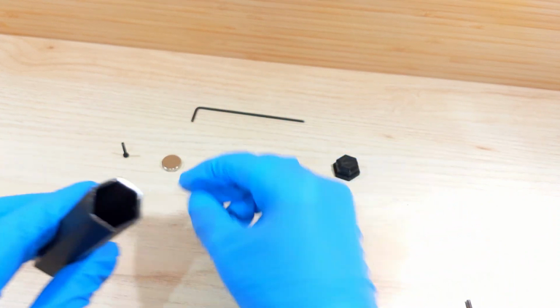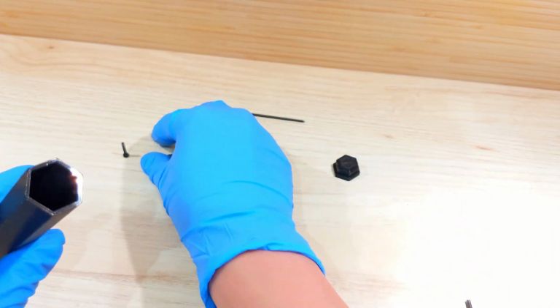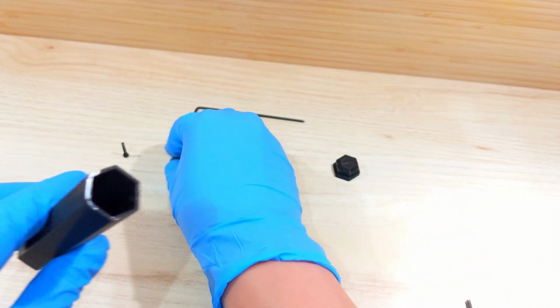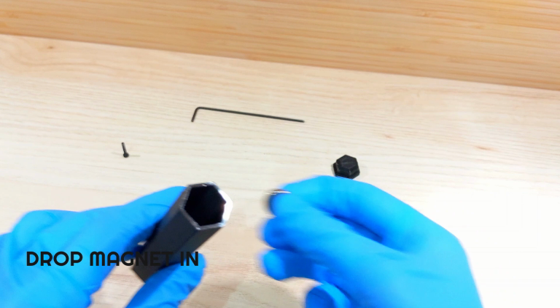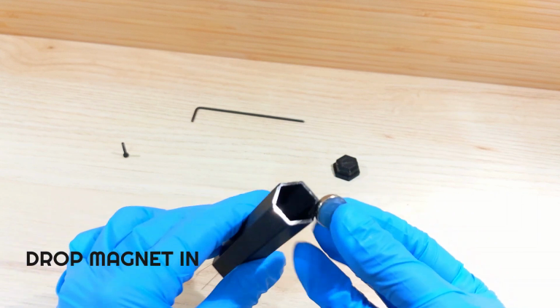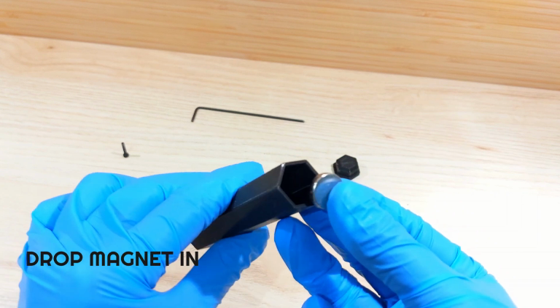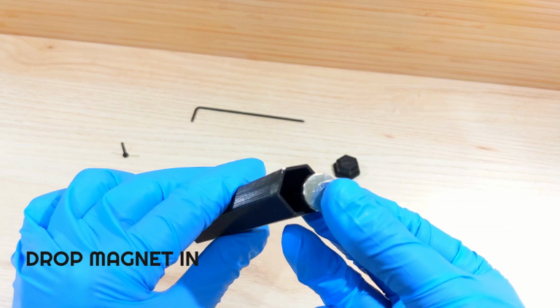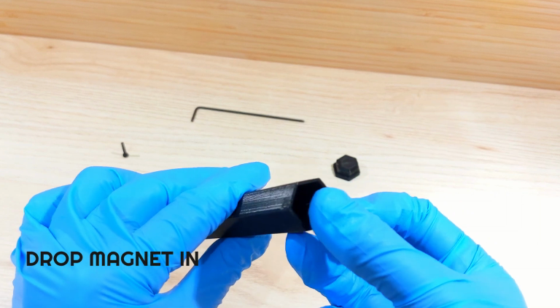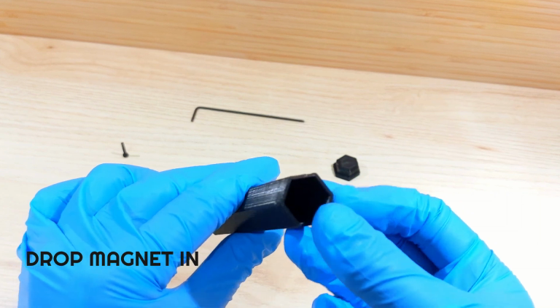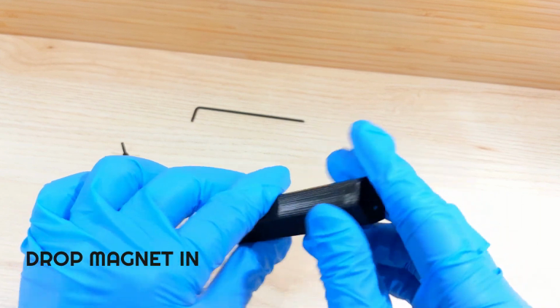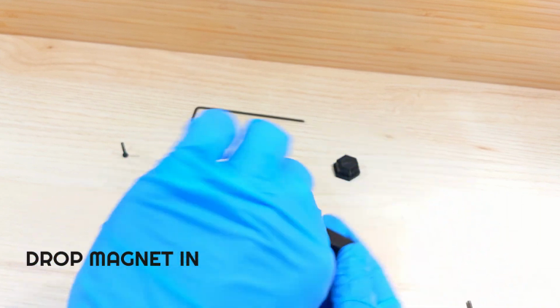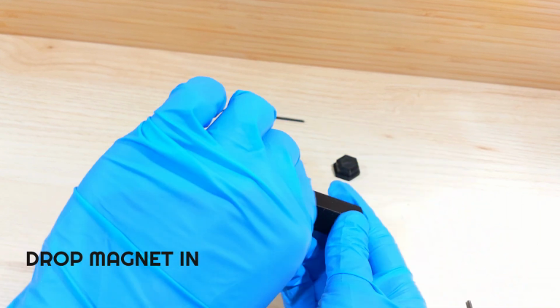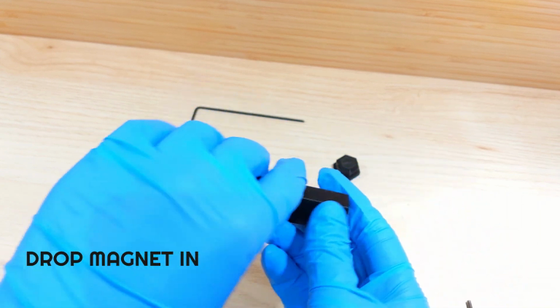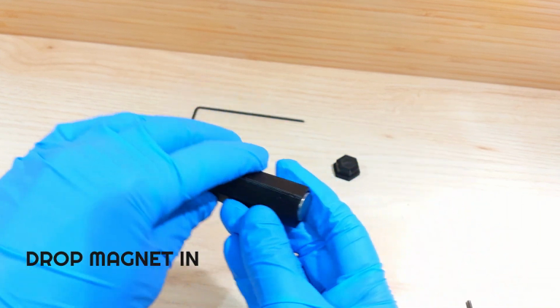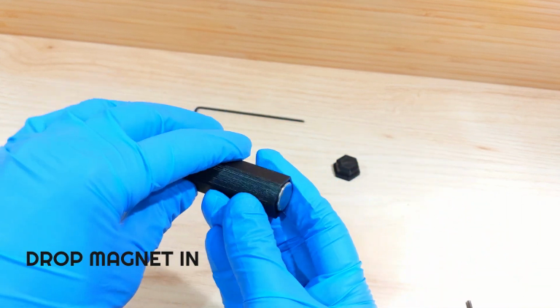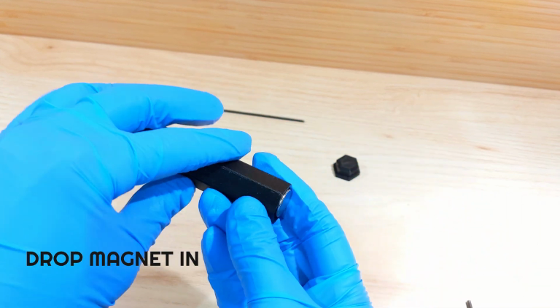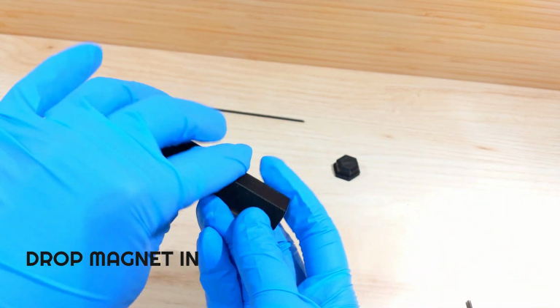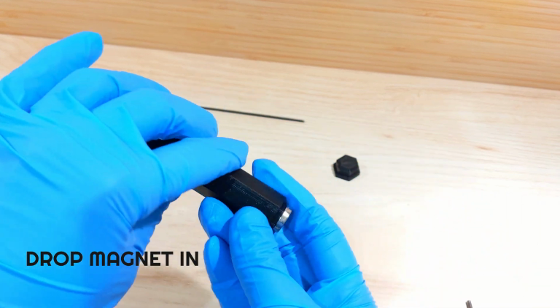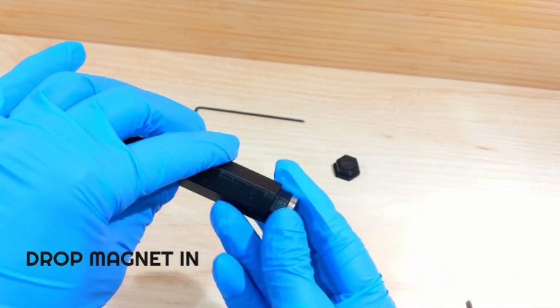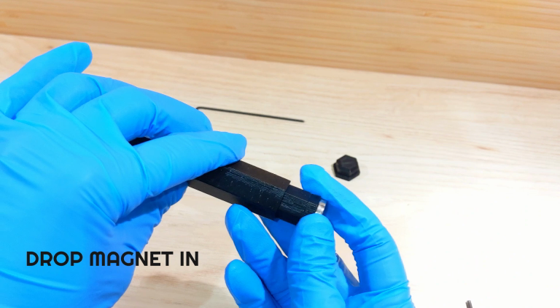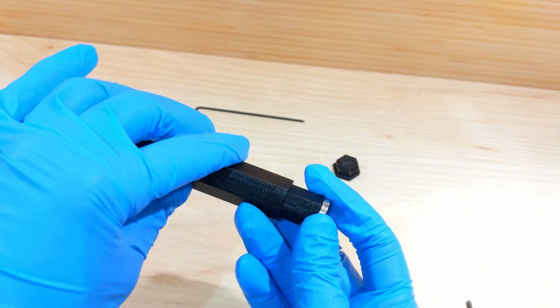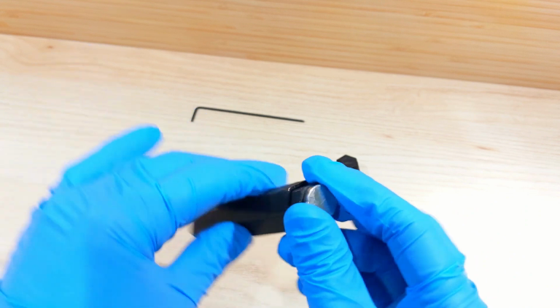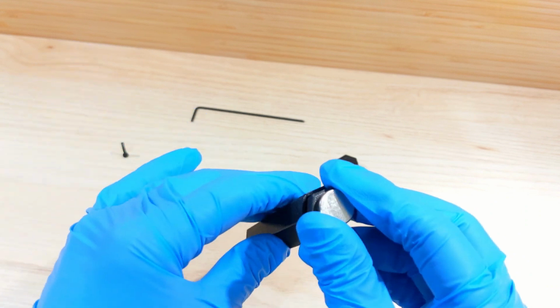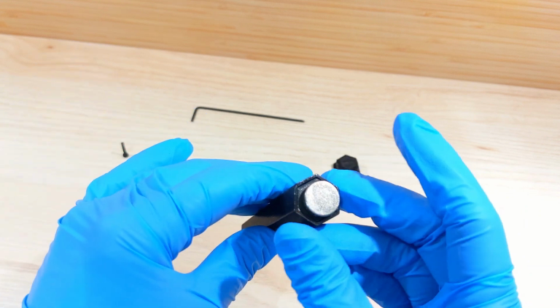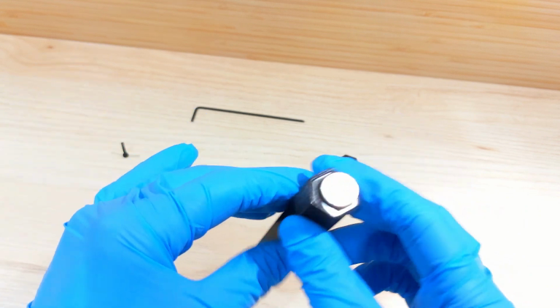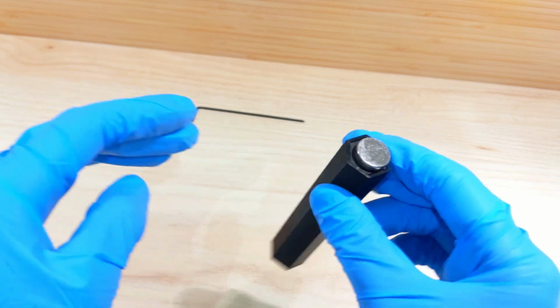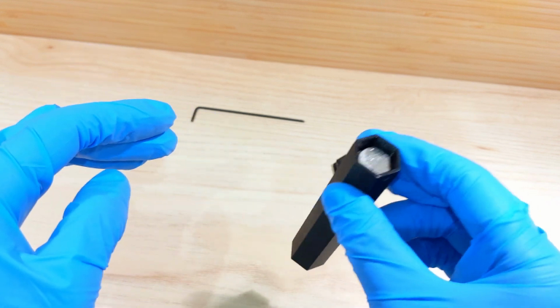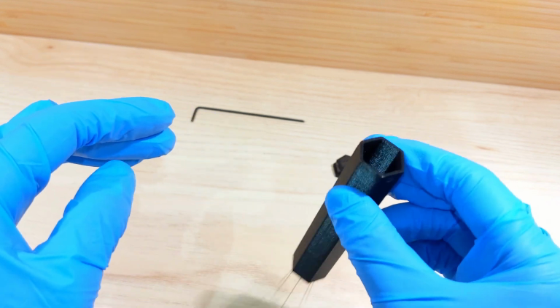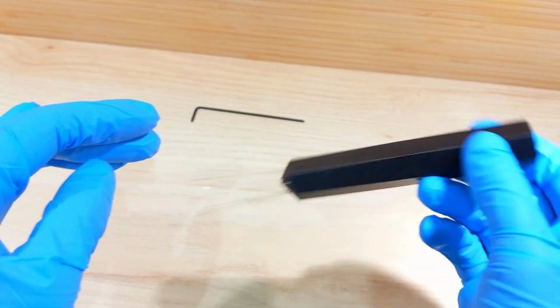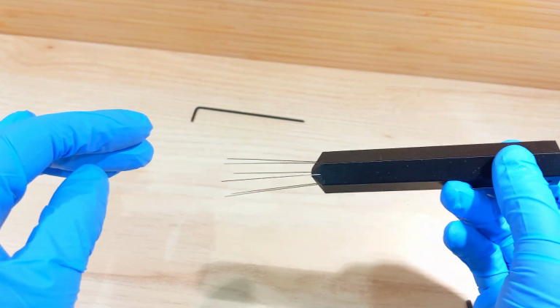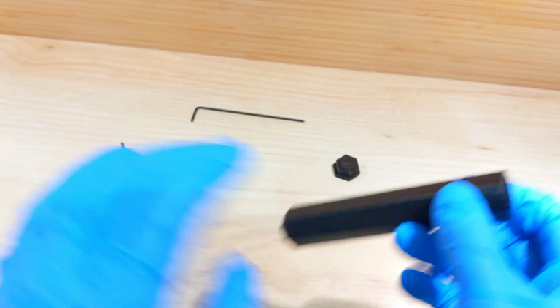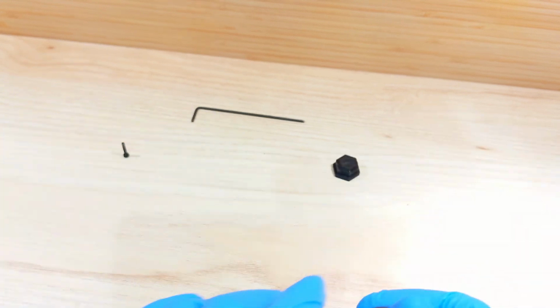Then drop the magnet inside the tube — it should stick automatically to the bullet. If you have the right type of screws, this won't work with stainless steel screws; it must be made of steel.